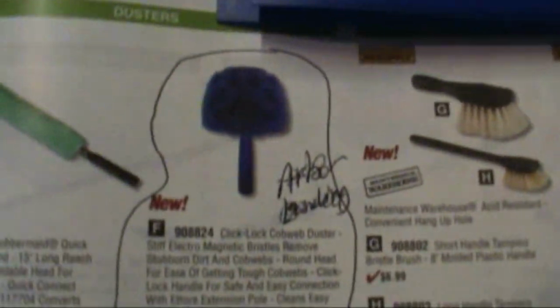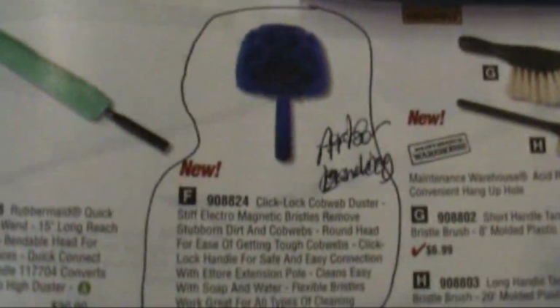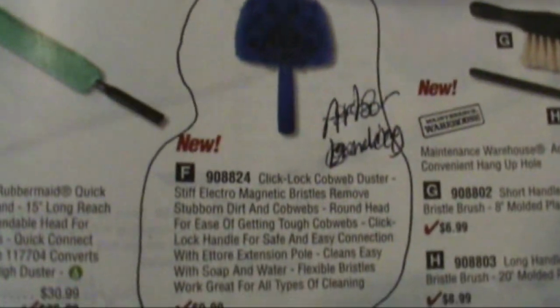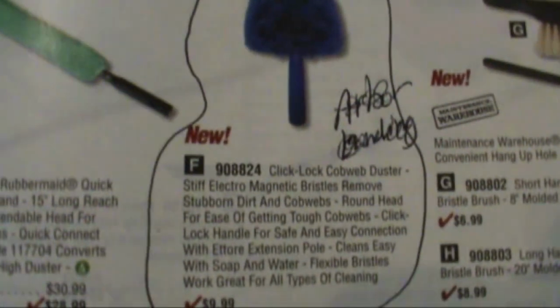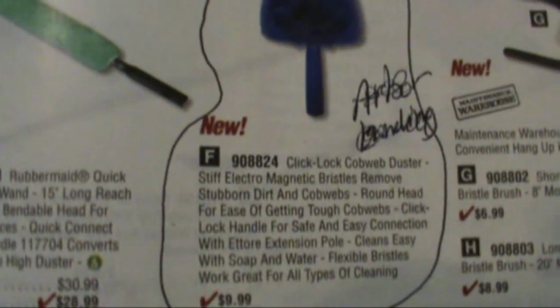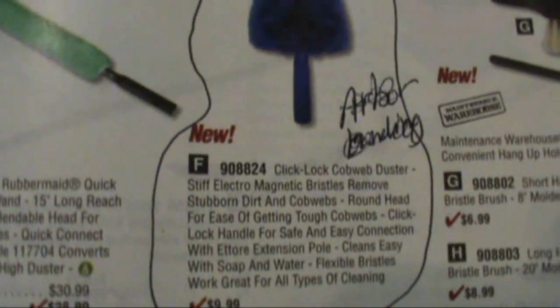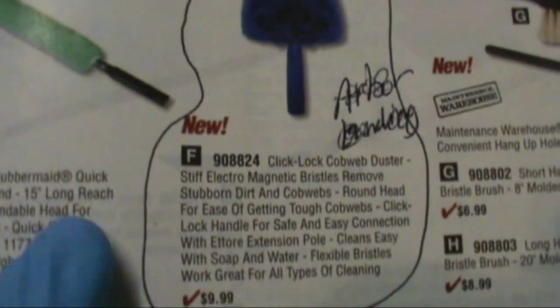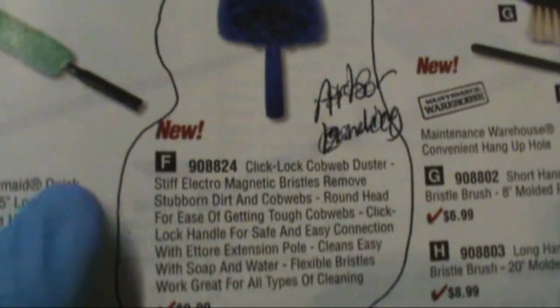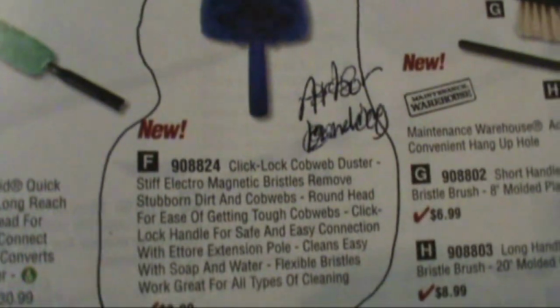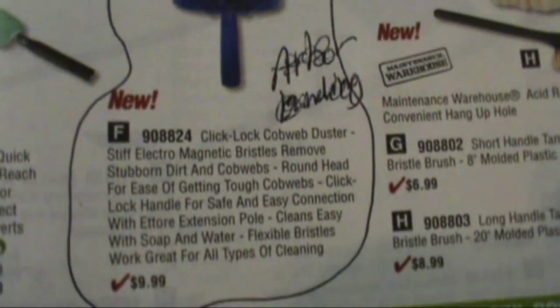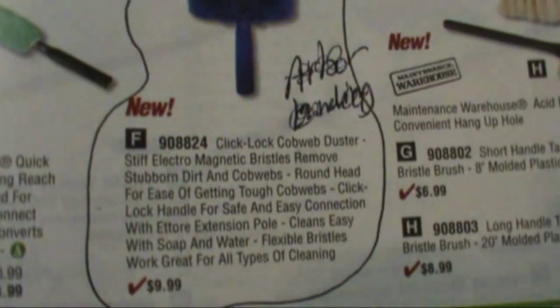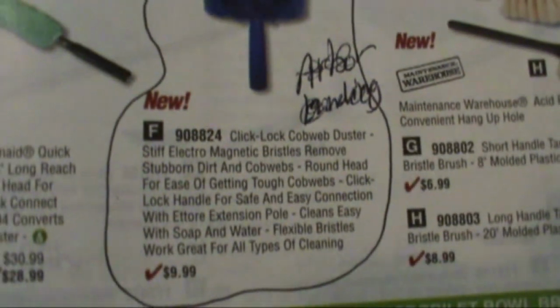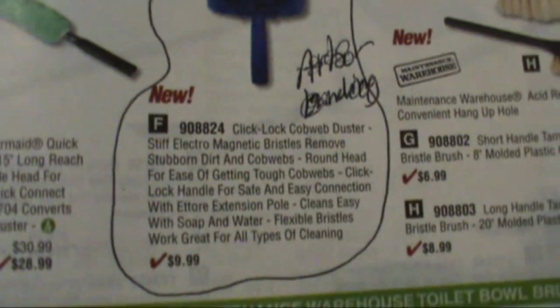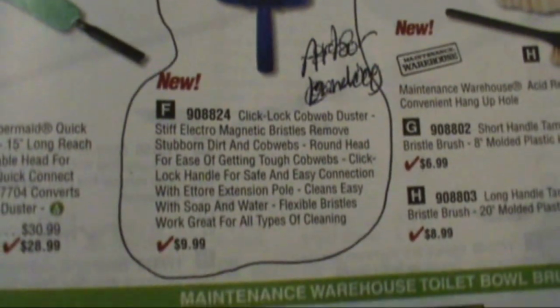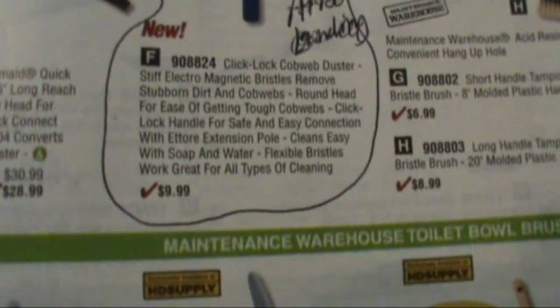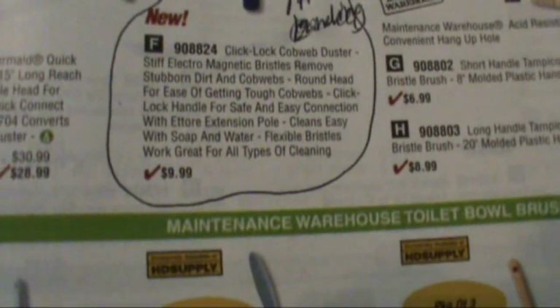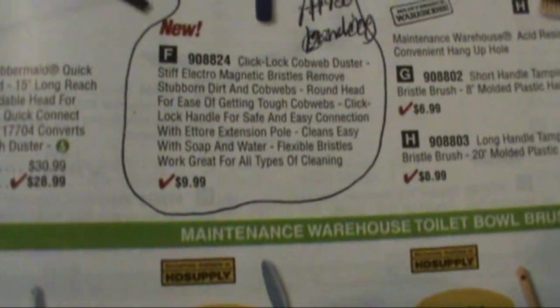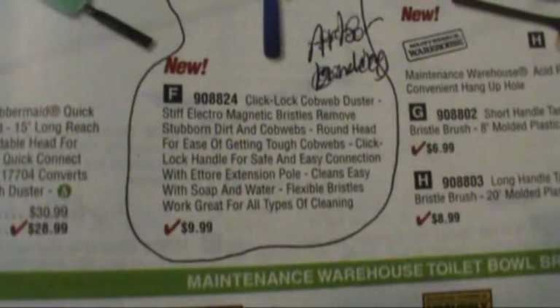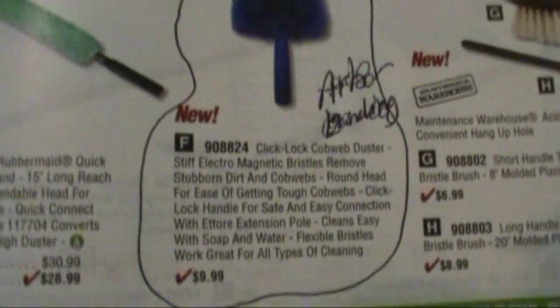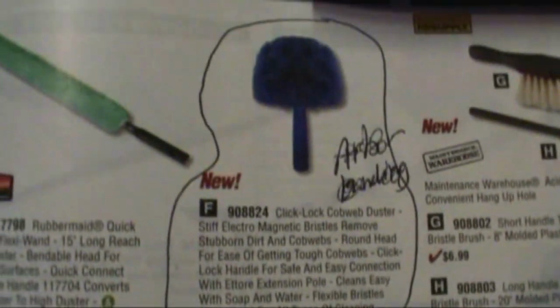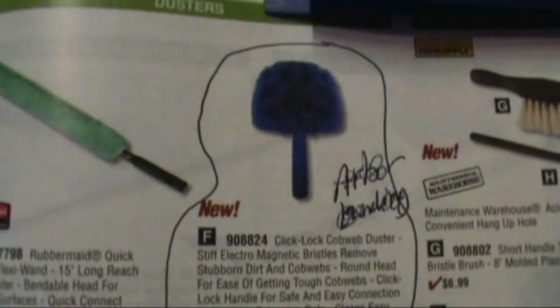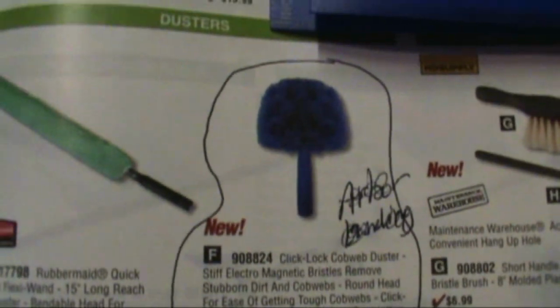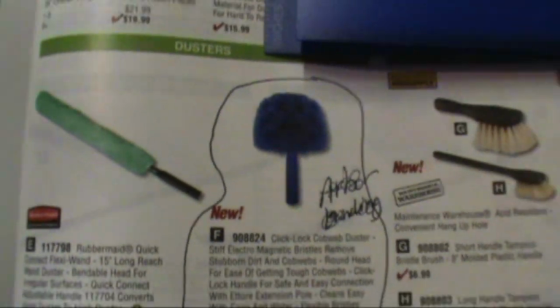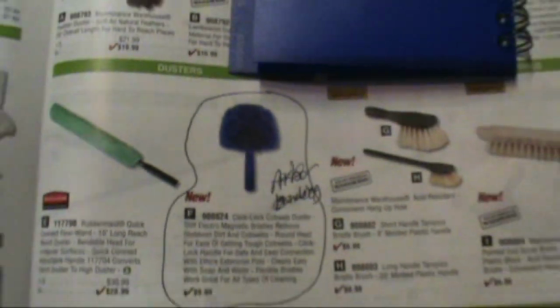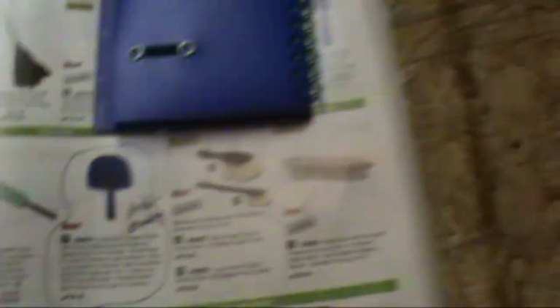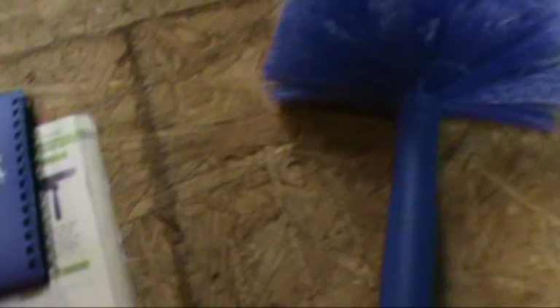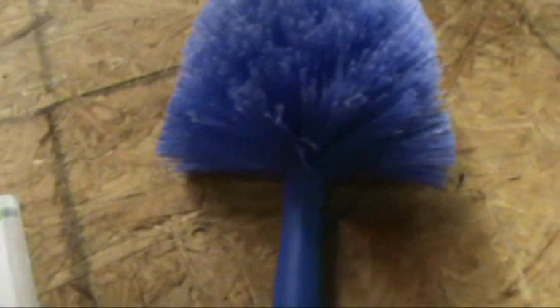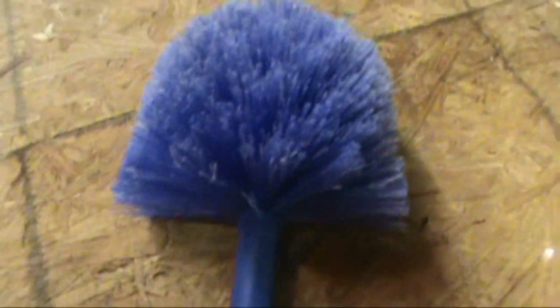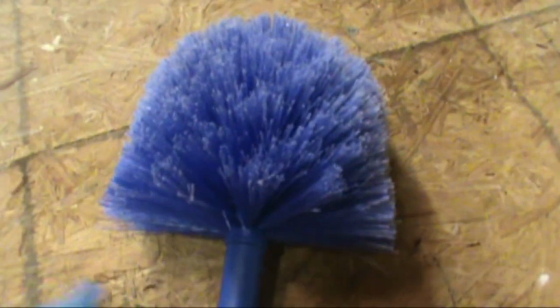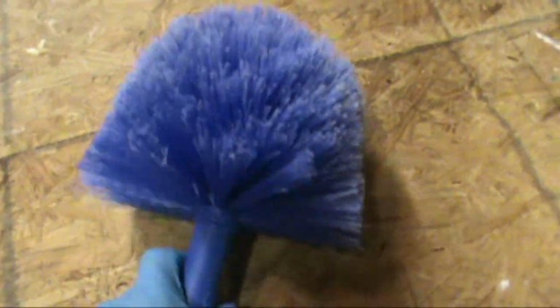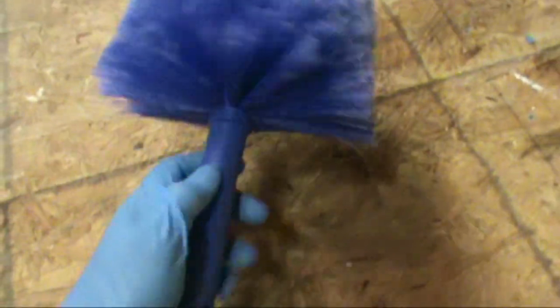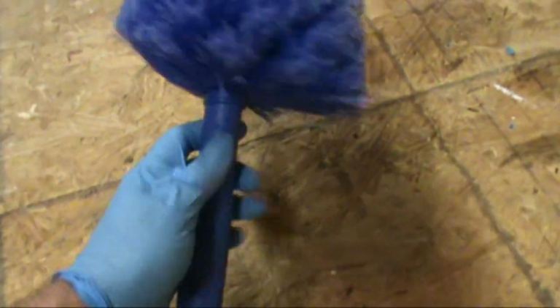There it is — Click Lock Cobweb Duster, 10 bucks. And you can get them at Lowe's and Home Depot also.